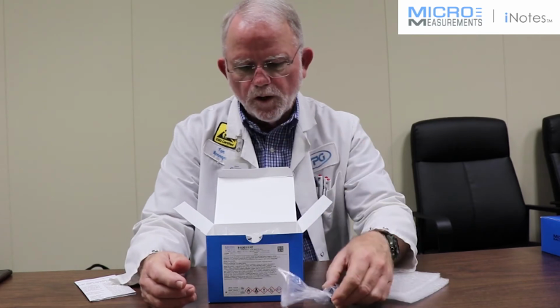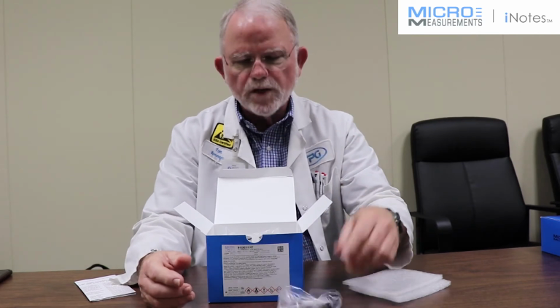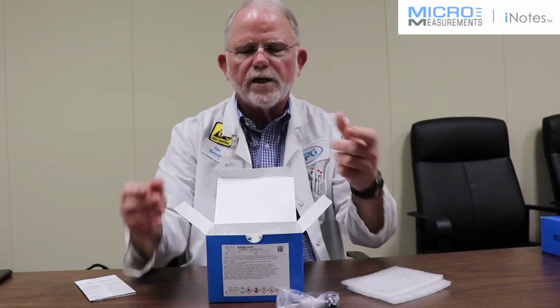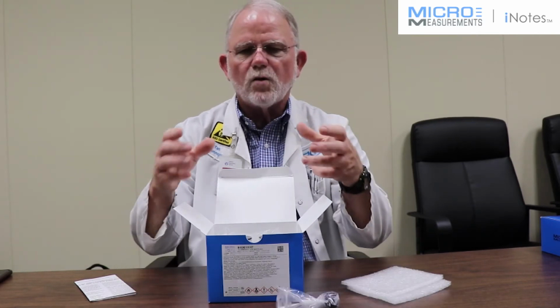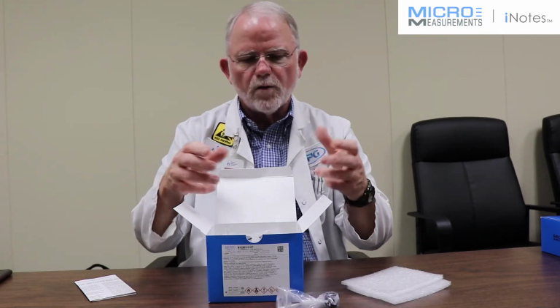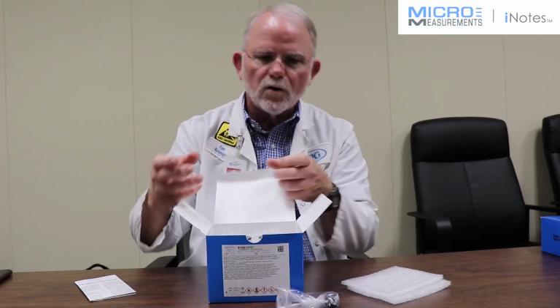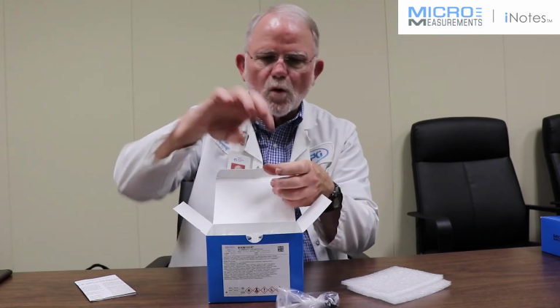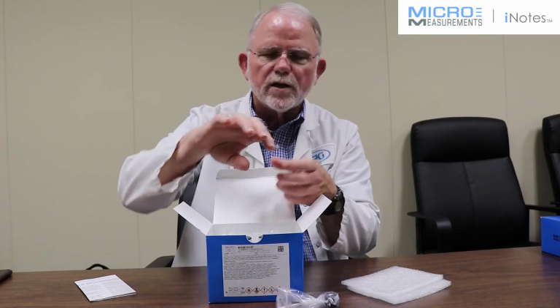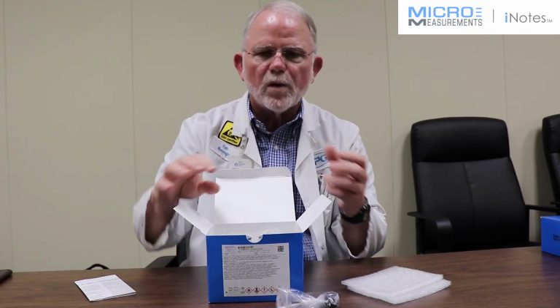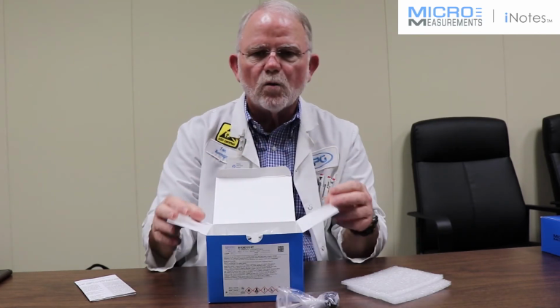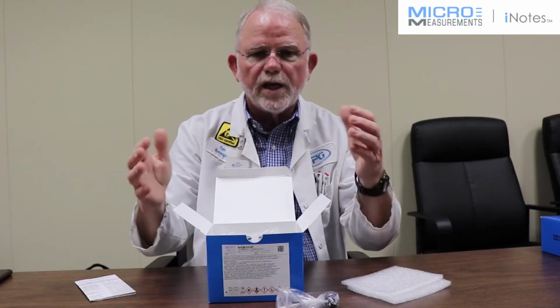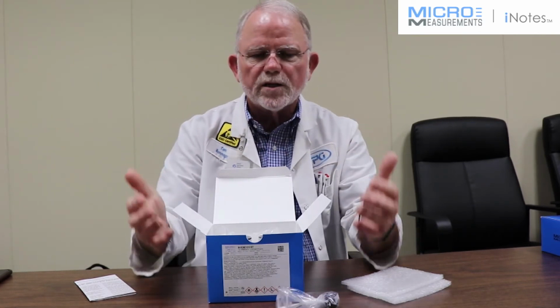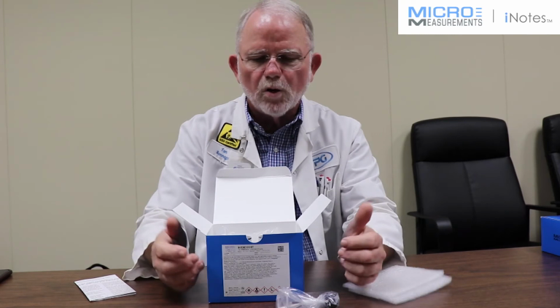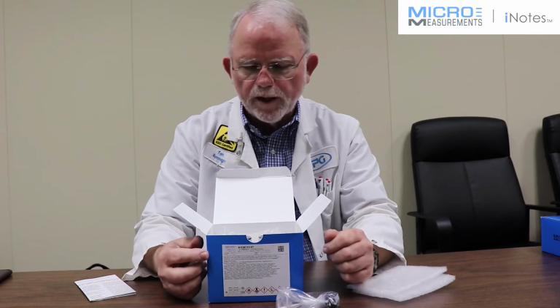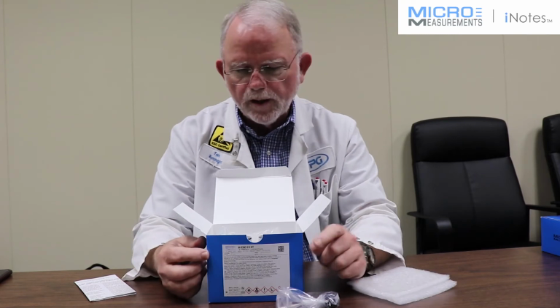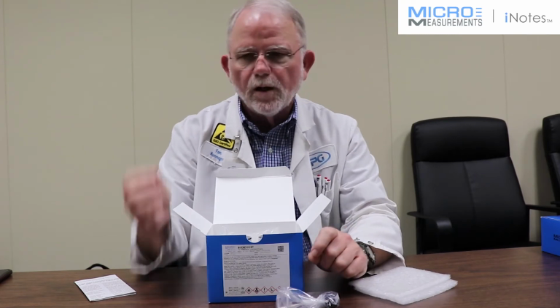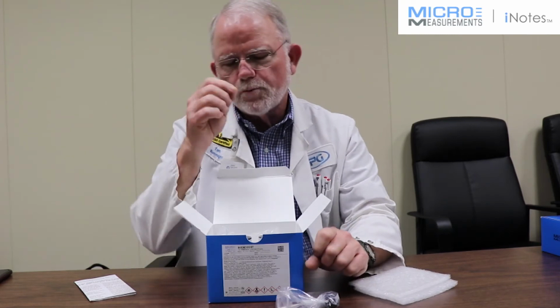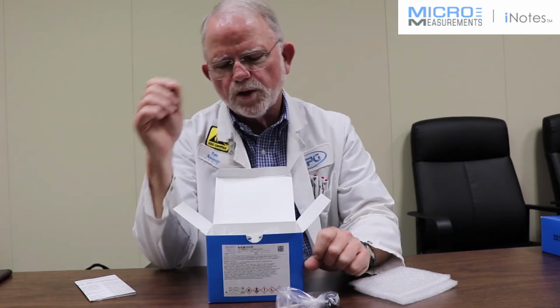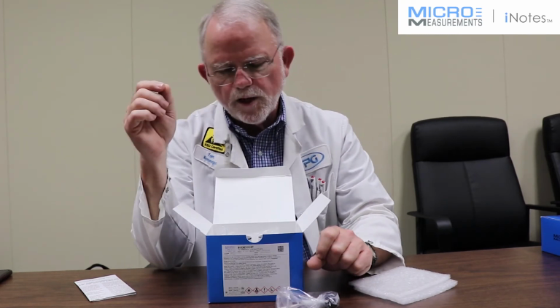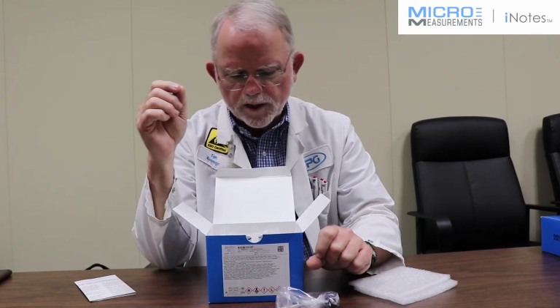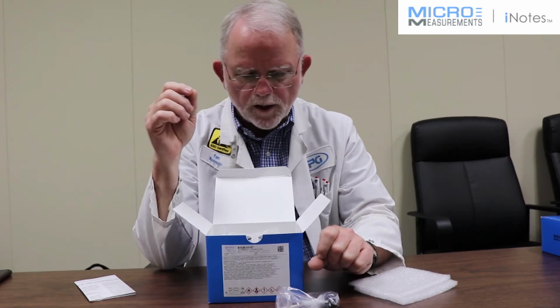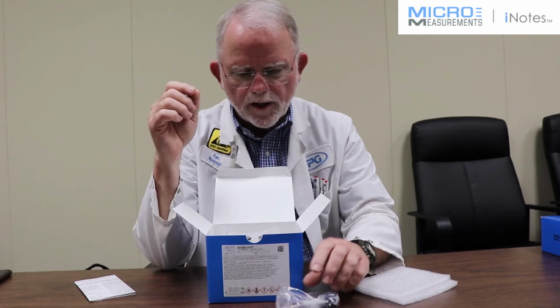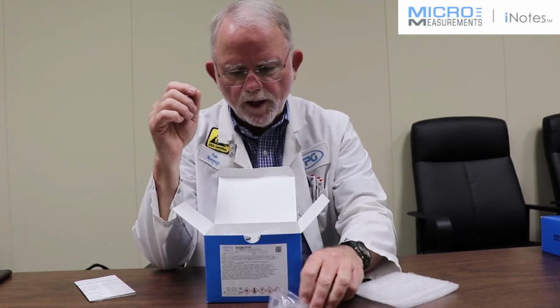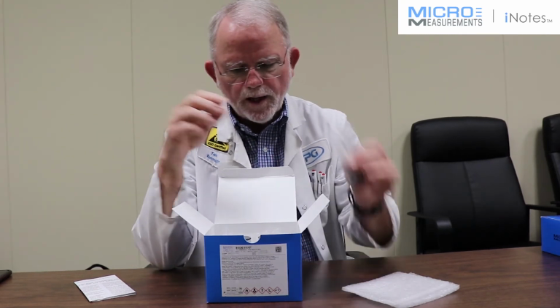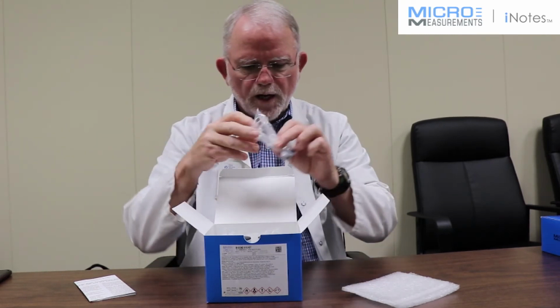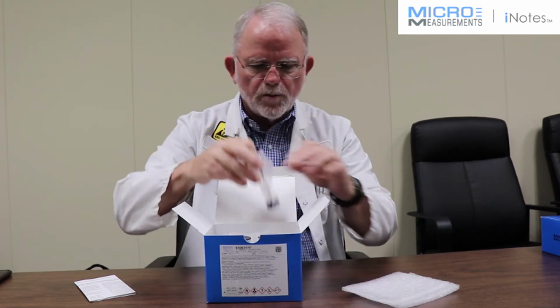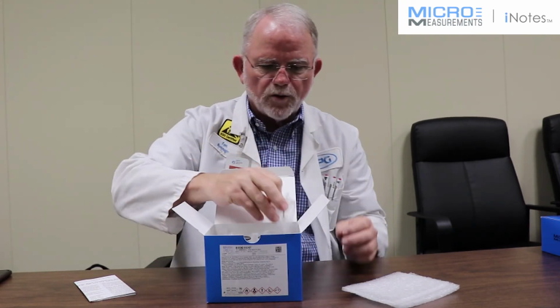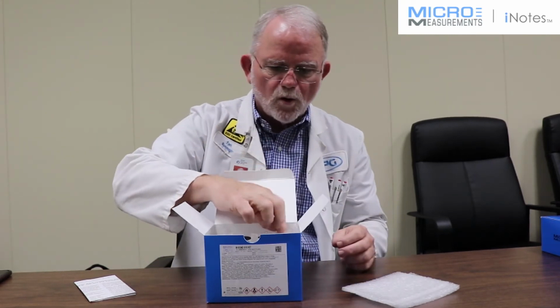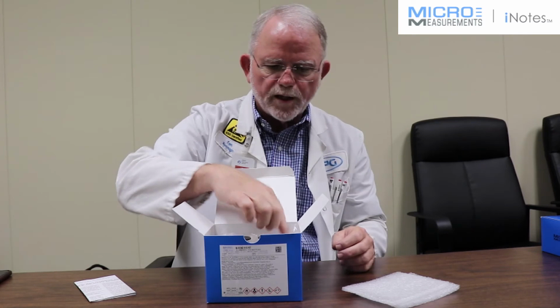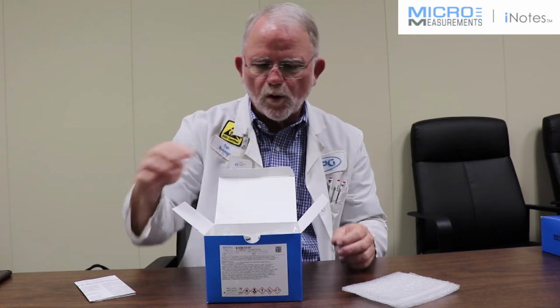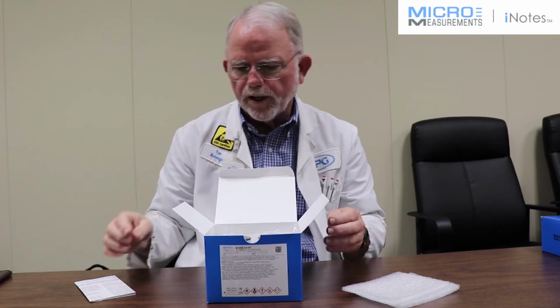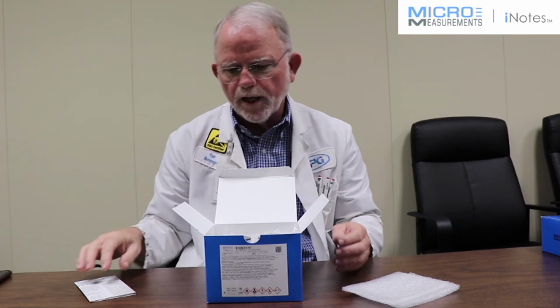You basically take one of the bottles, pour it into the other bottle, which has a date mix label on it so you can put the date you mixed it, and that allows you to be able to throw it away at the appropriate time.